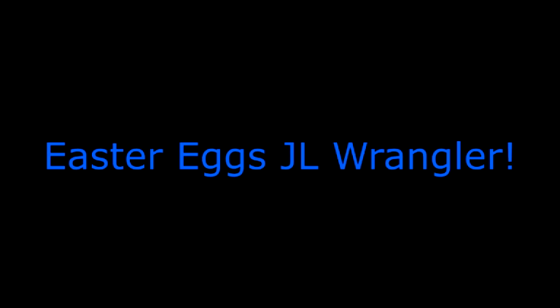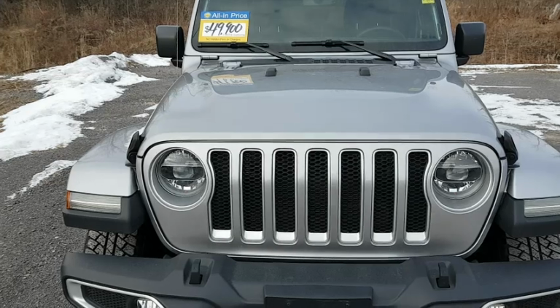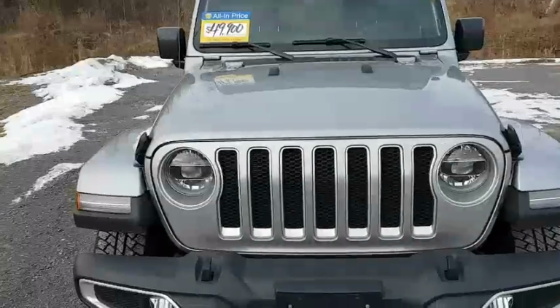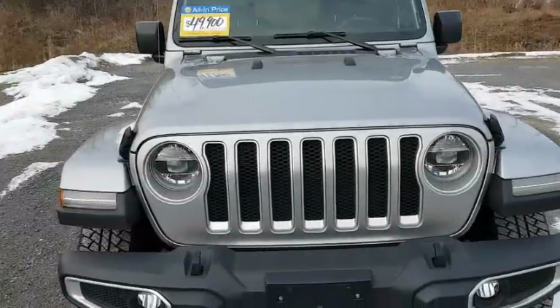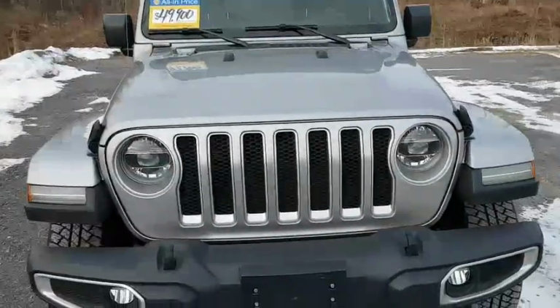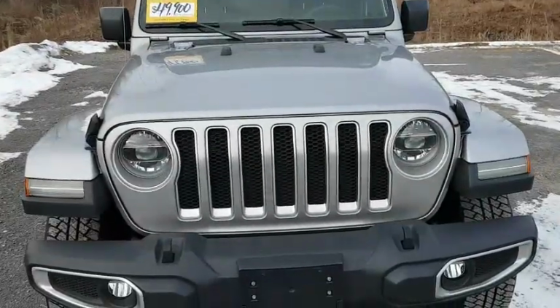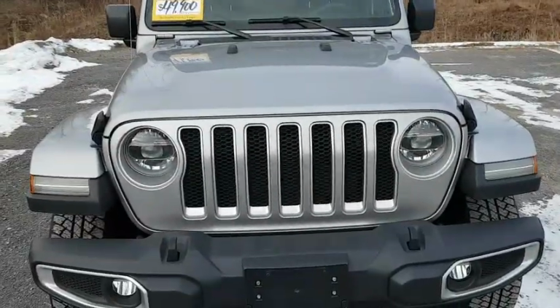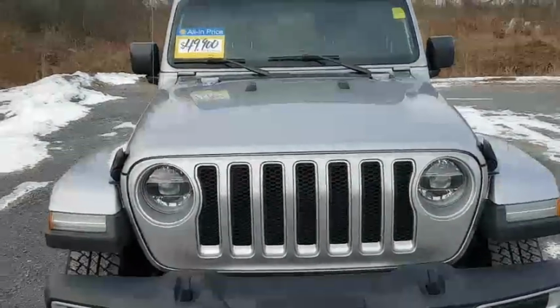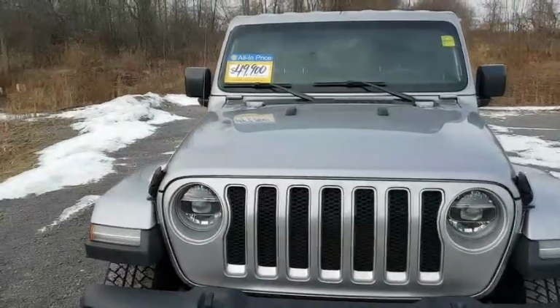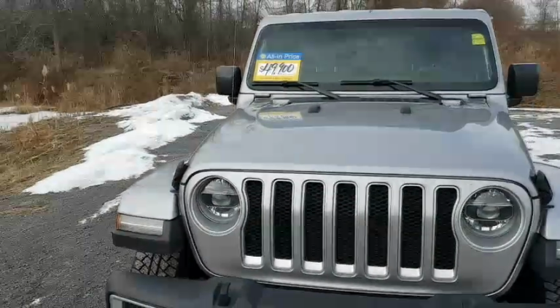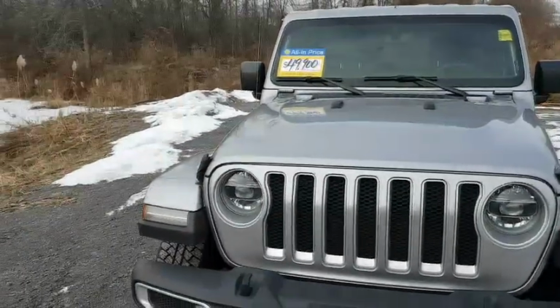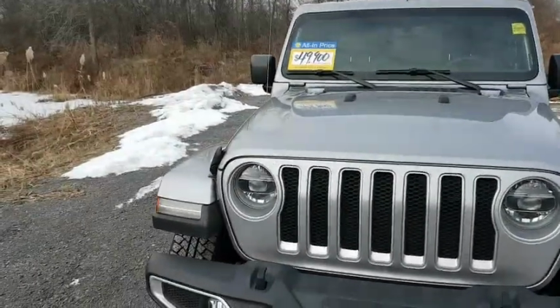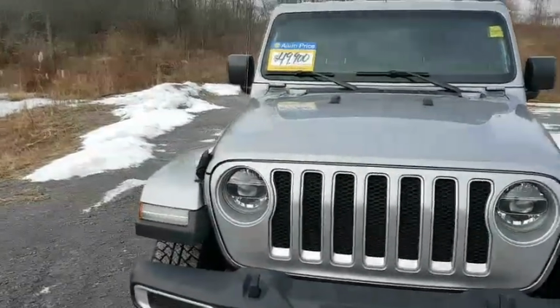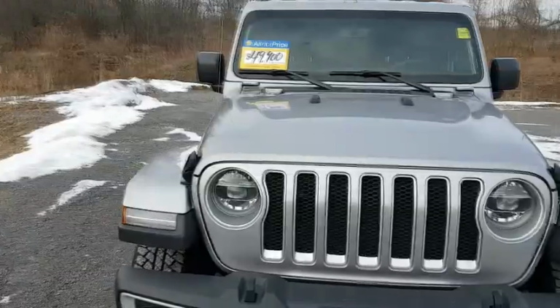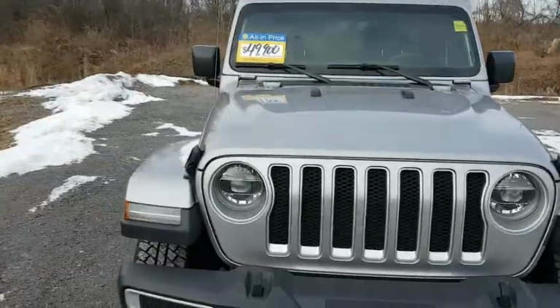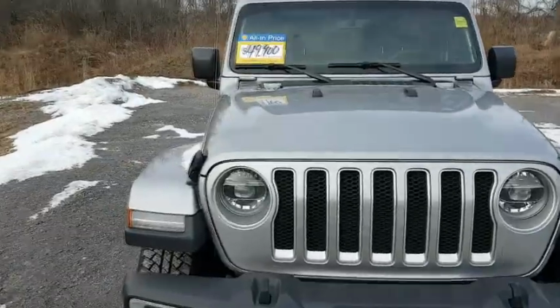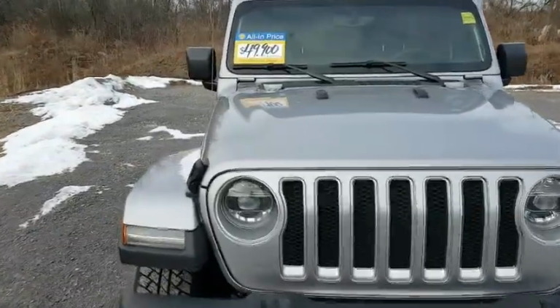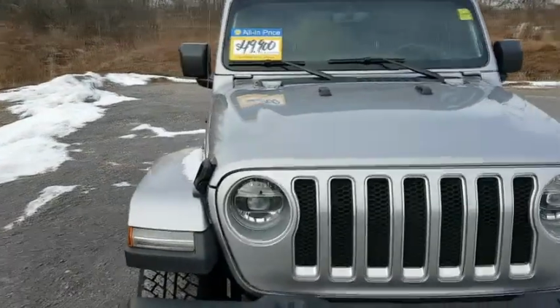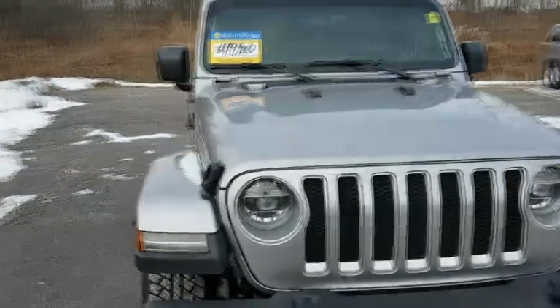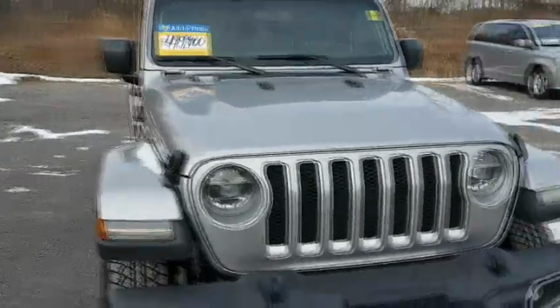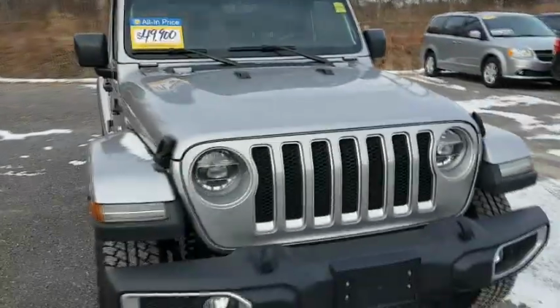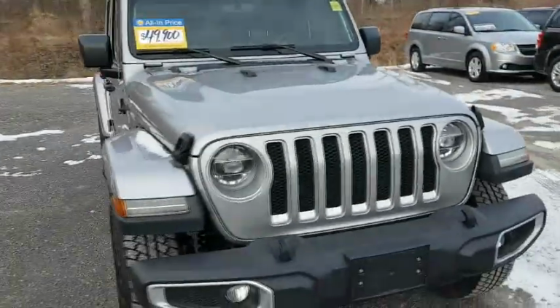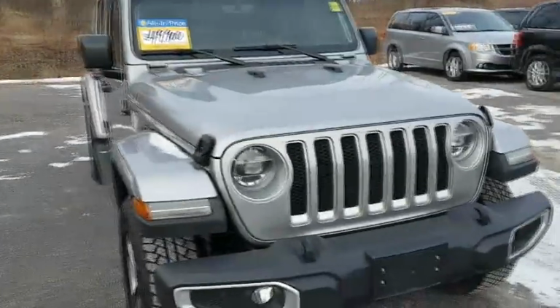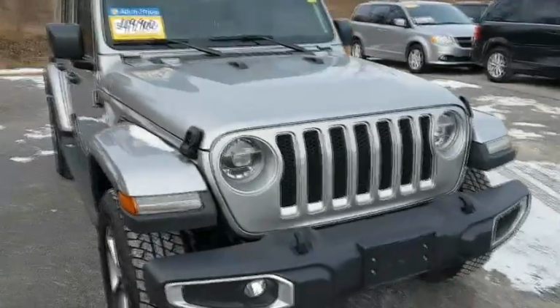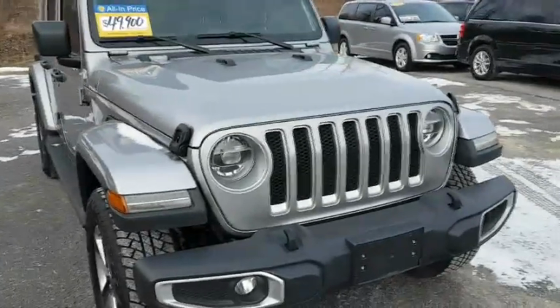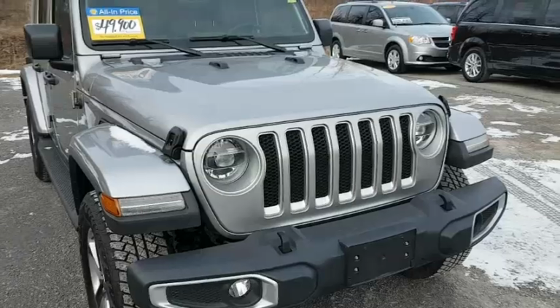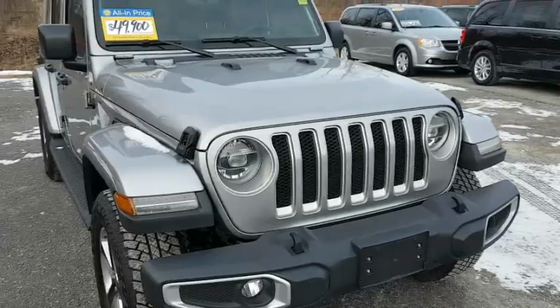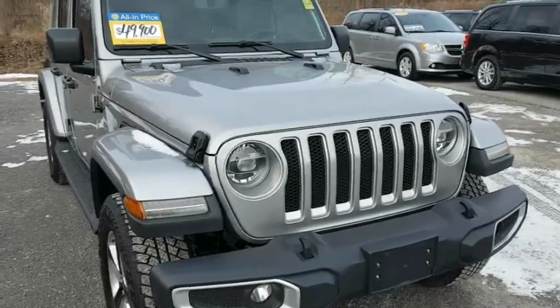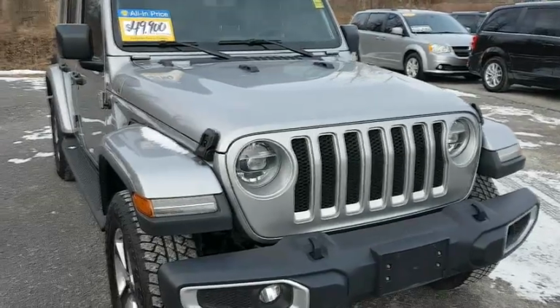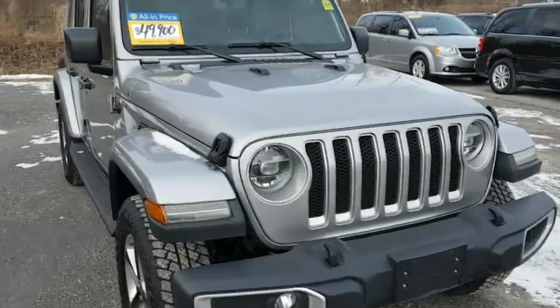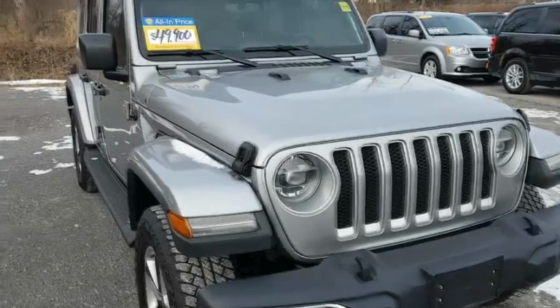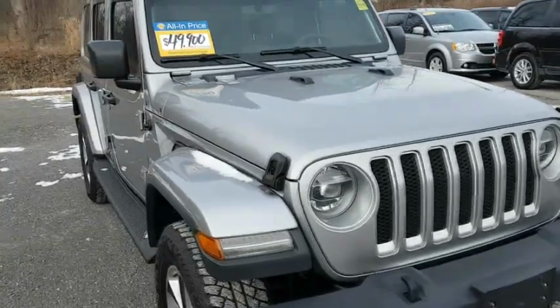Hello everyone, Mark at Bevel Dodge here joining you on our lot on this nice January afternoon. Today I'm going to be going over some of the lineups for the Jeeps, the cool things that you can find on them, special features, stuff like that.